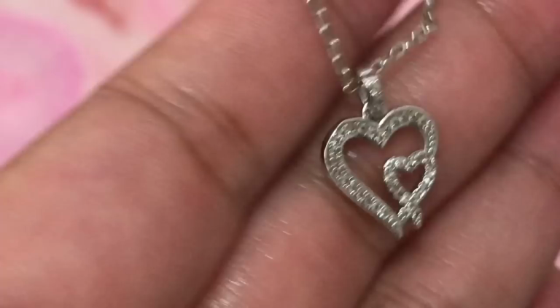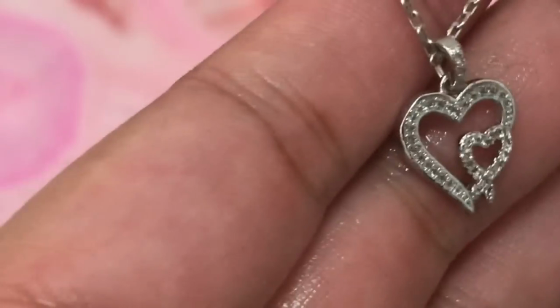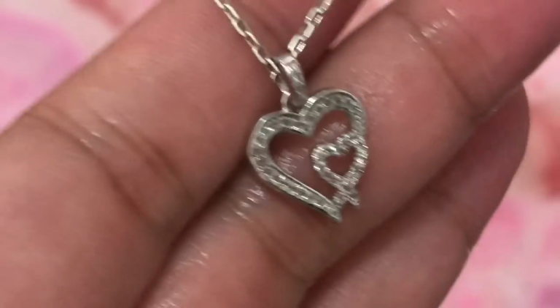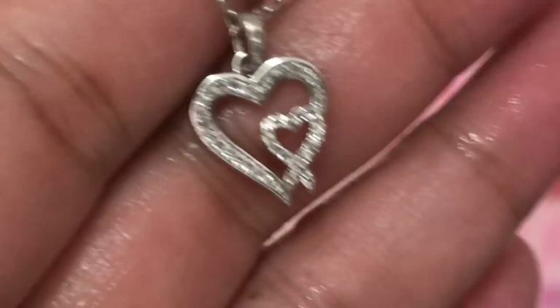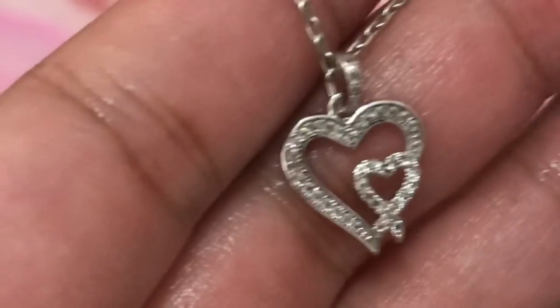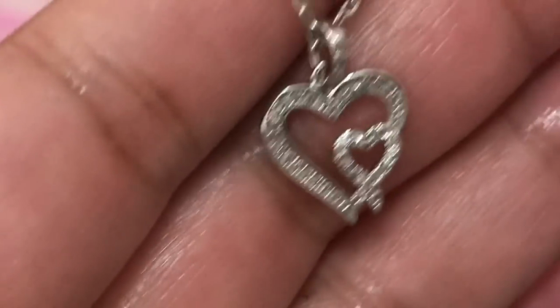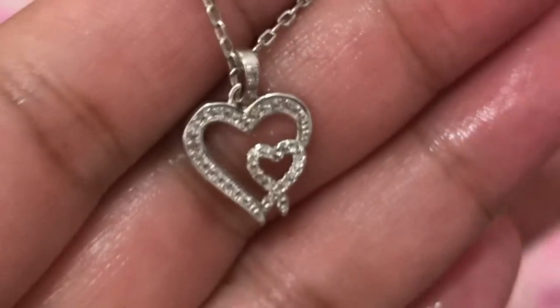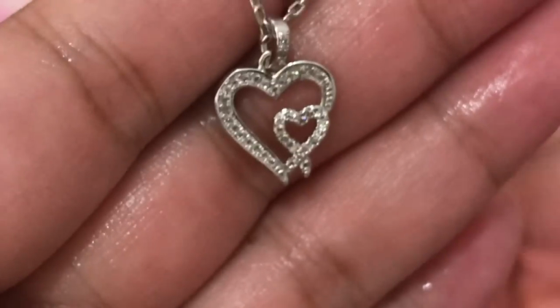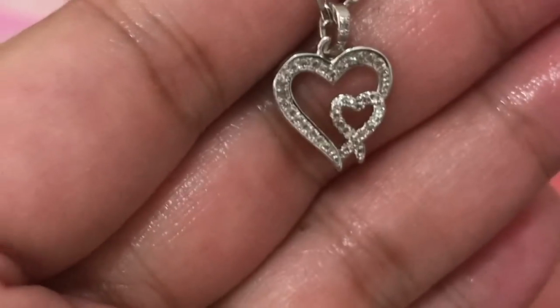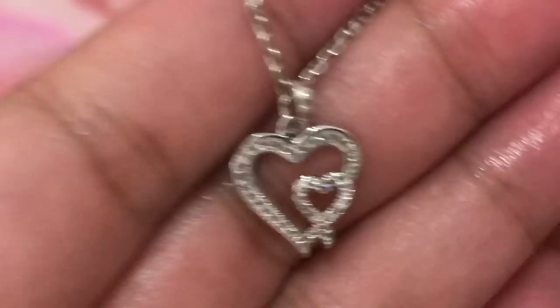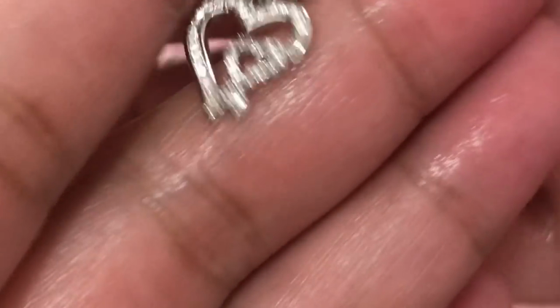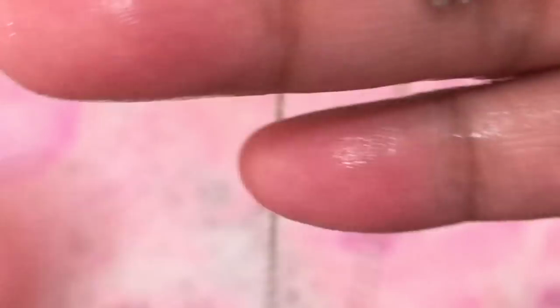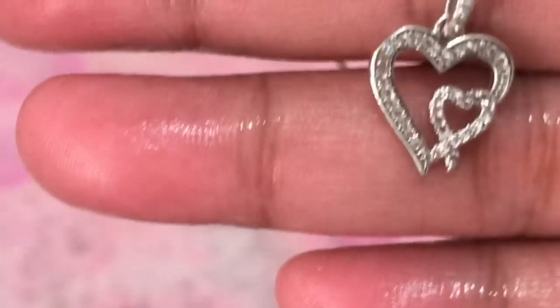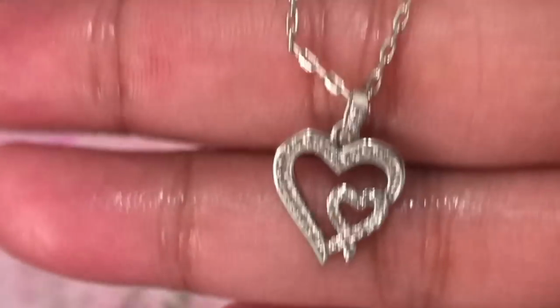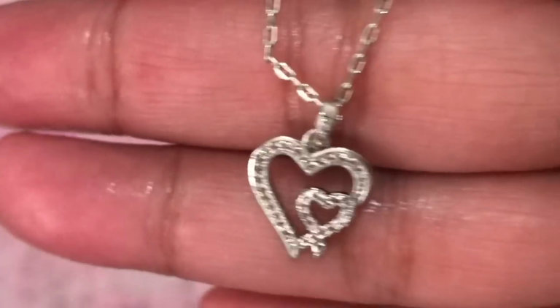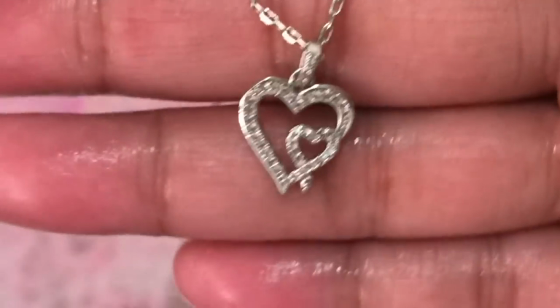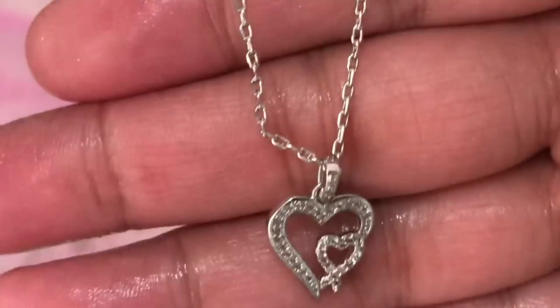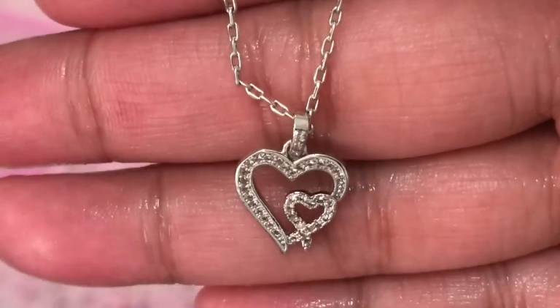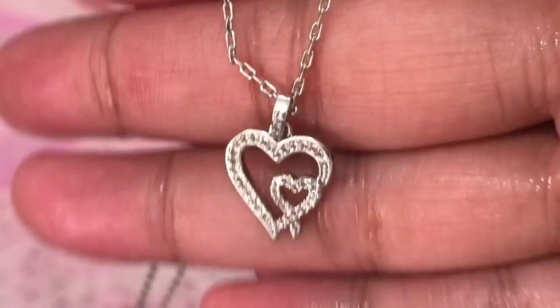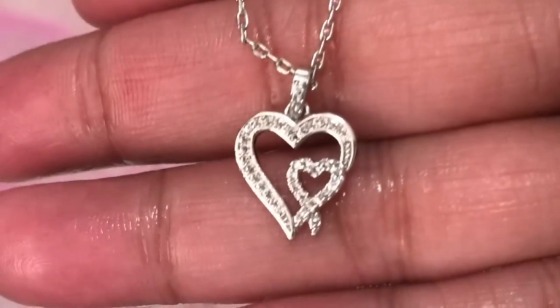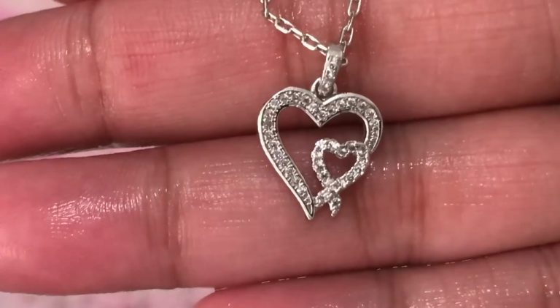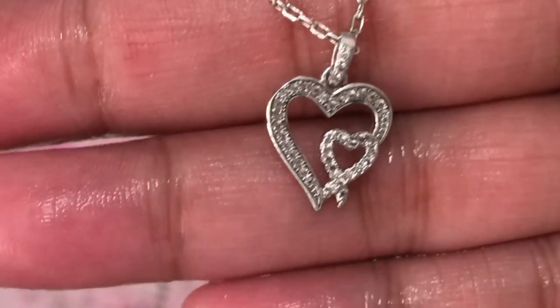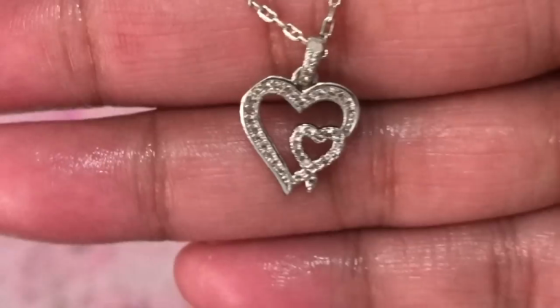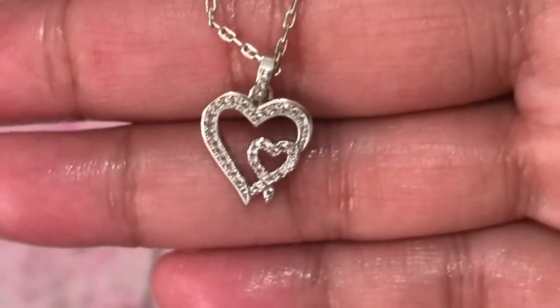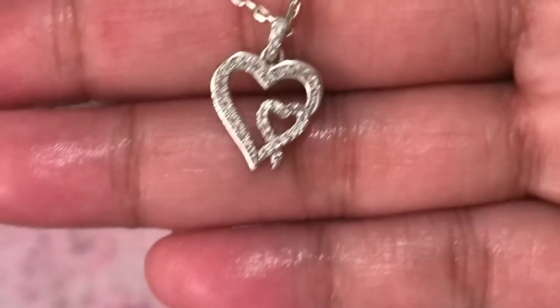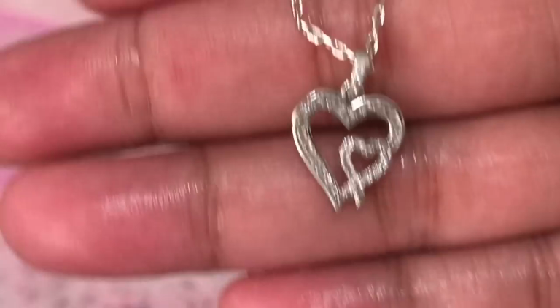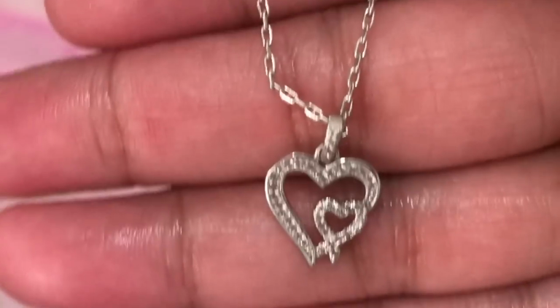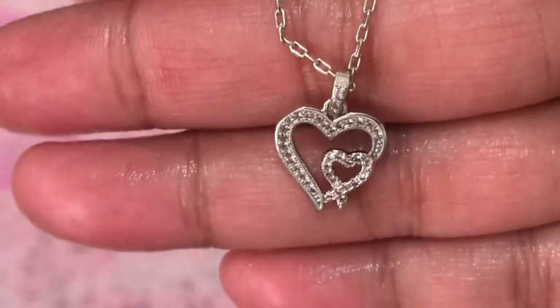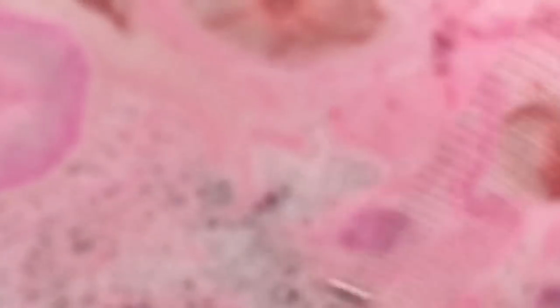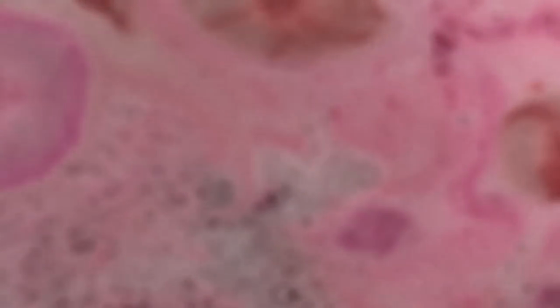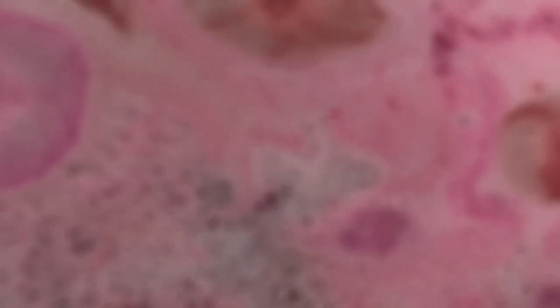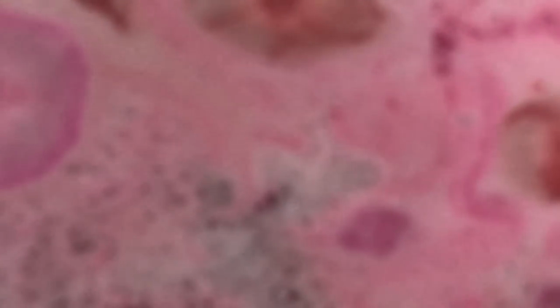Here it is! The design is very simple but gorgeous — it's a very sweet design.